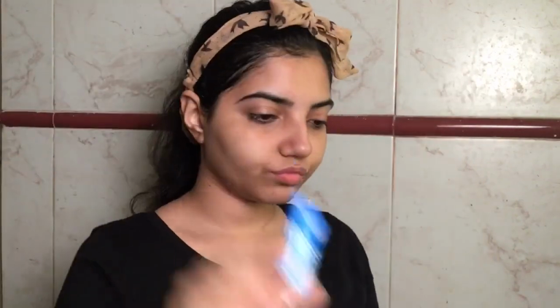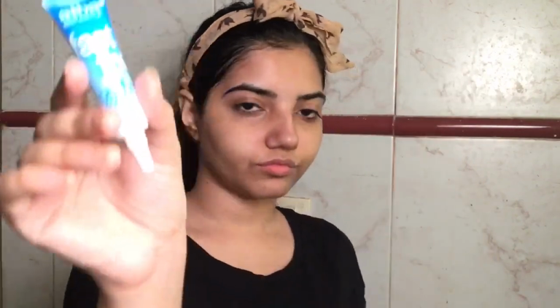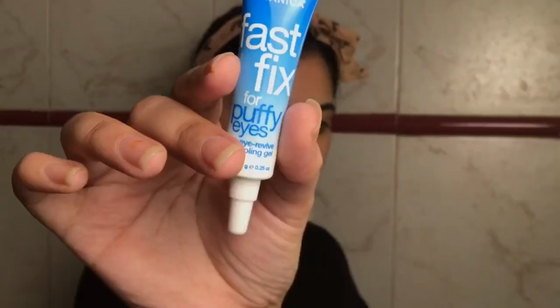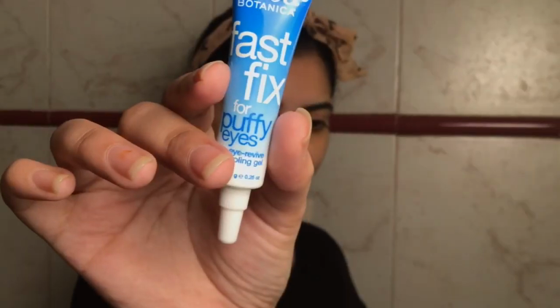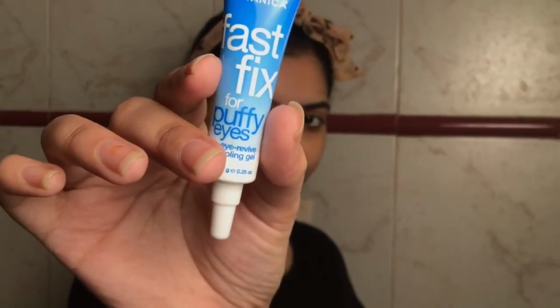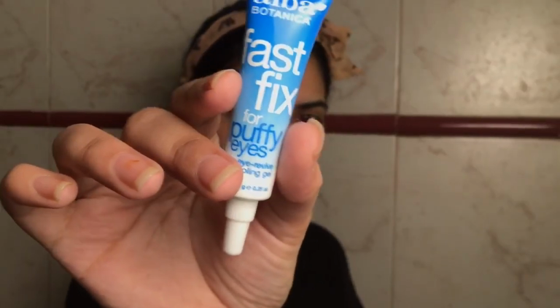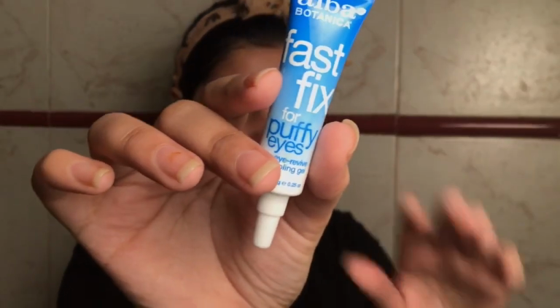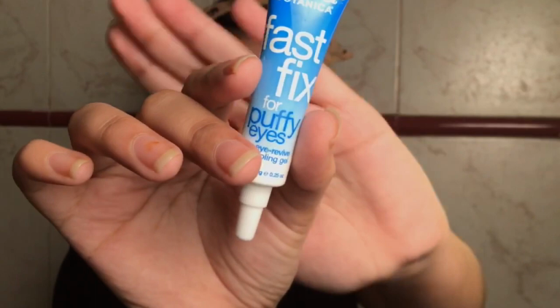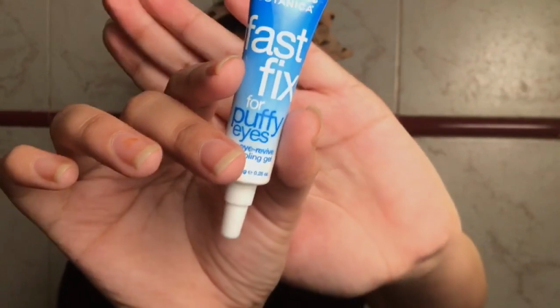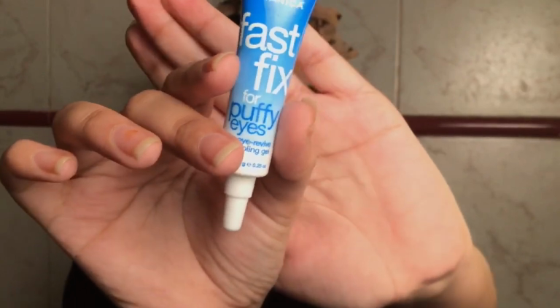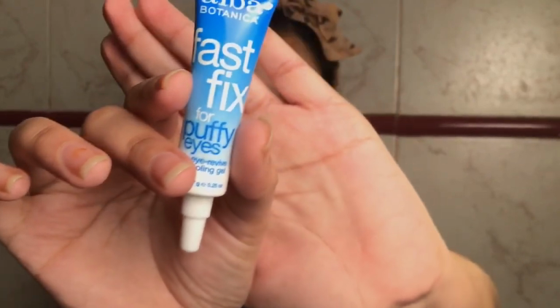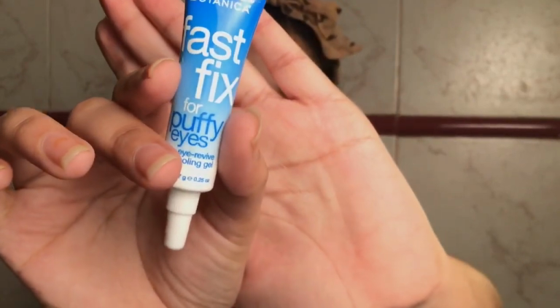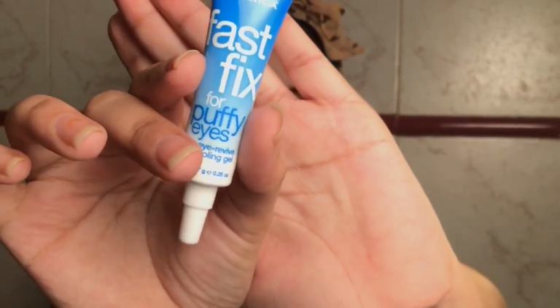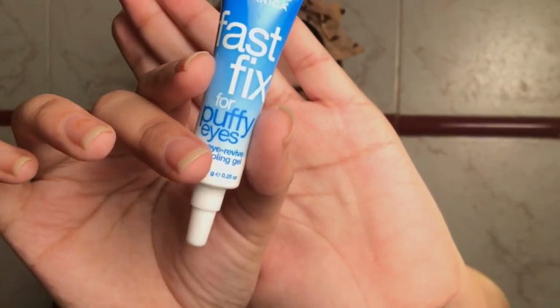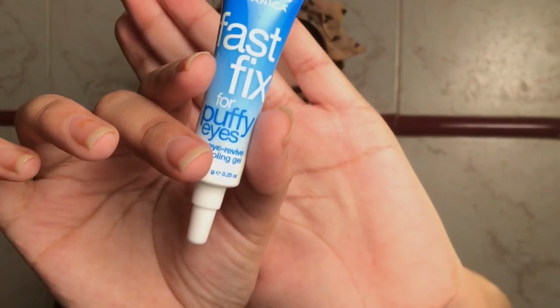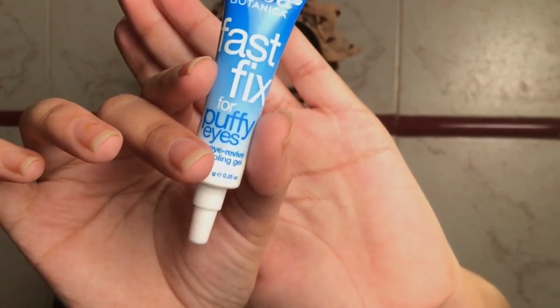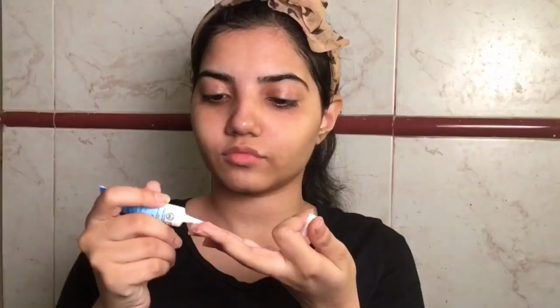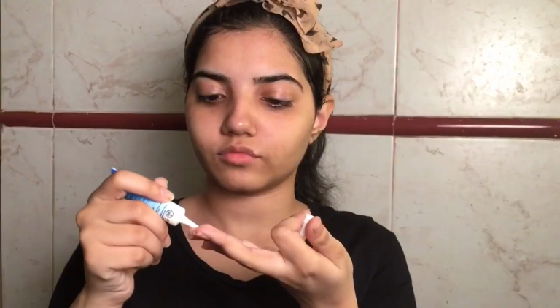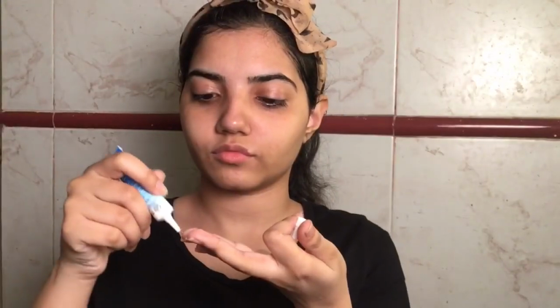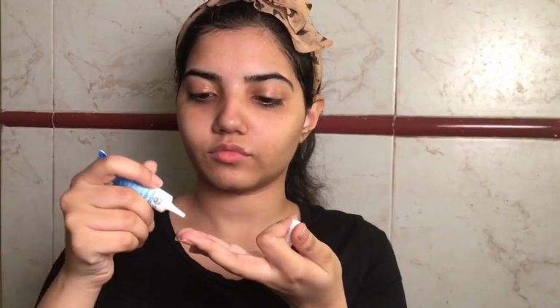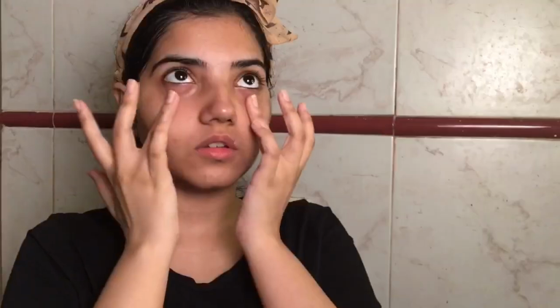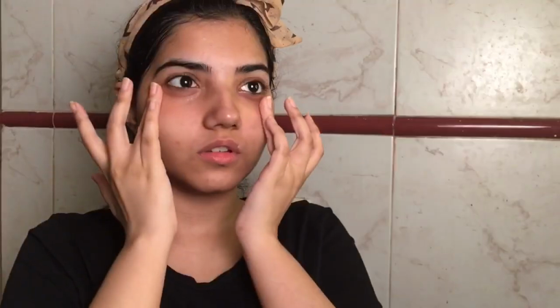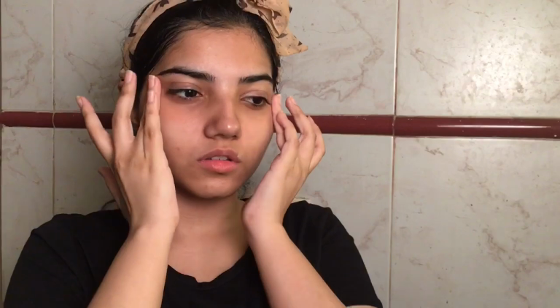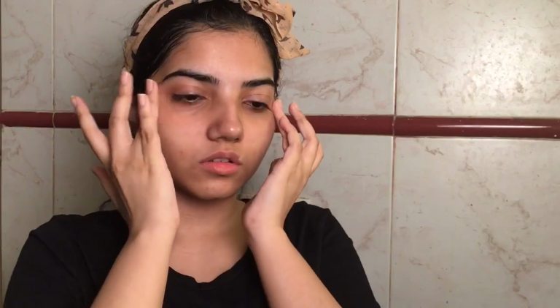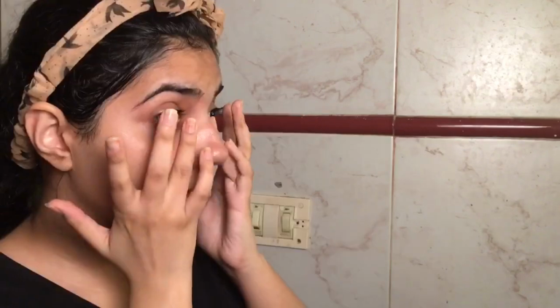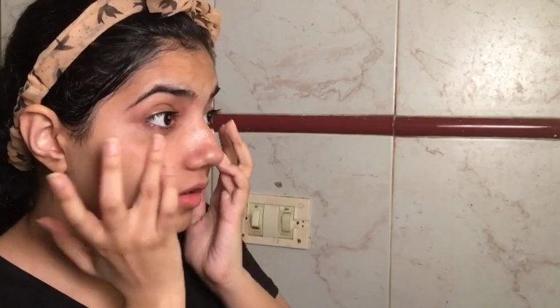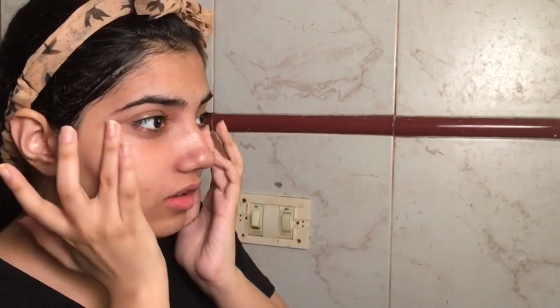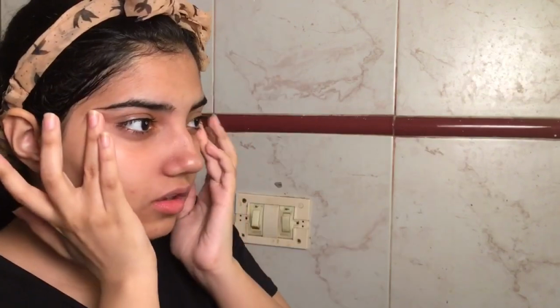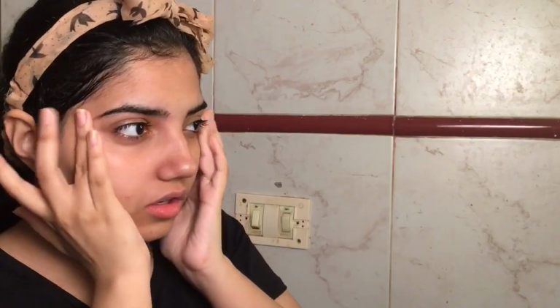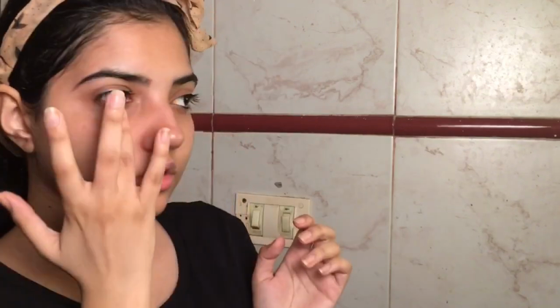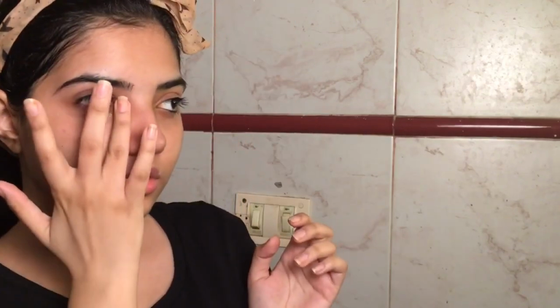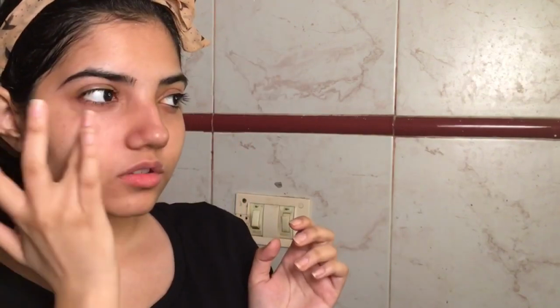For my eyes, I like to use Fast Fix by Alba Botanica — just a little bit of it, gently massaging it under my eyes.